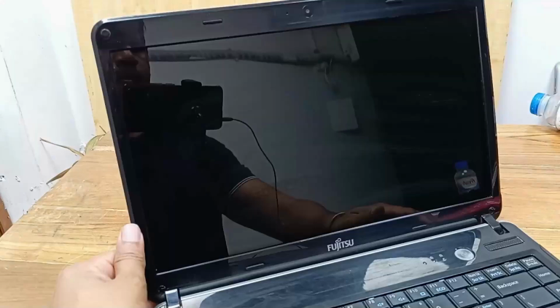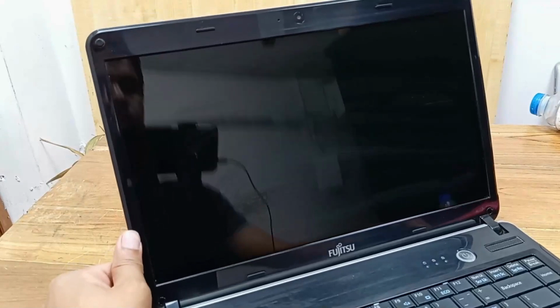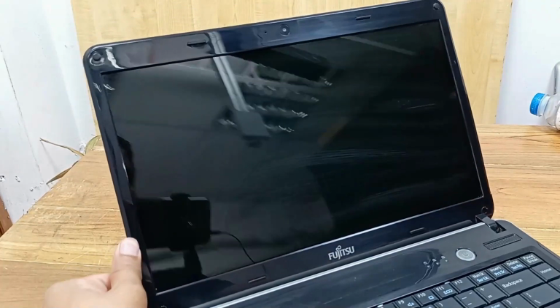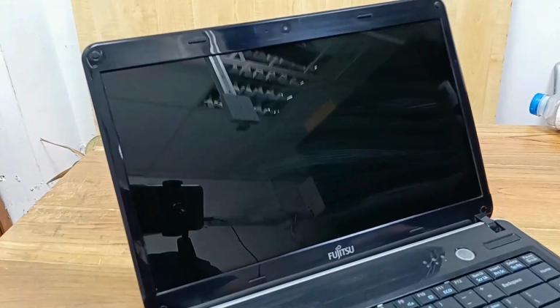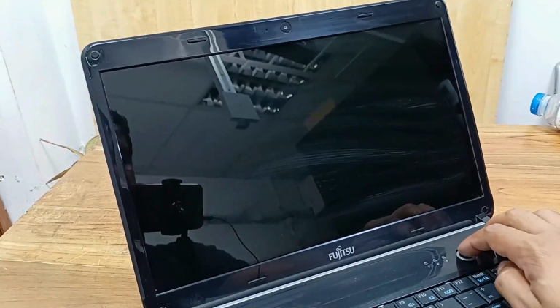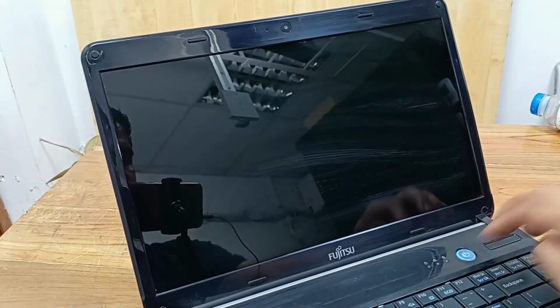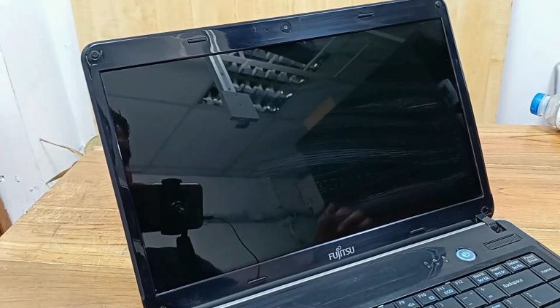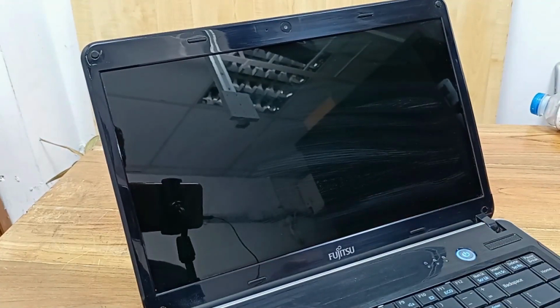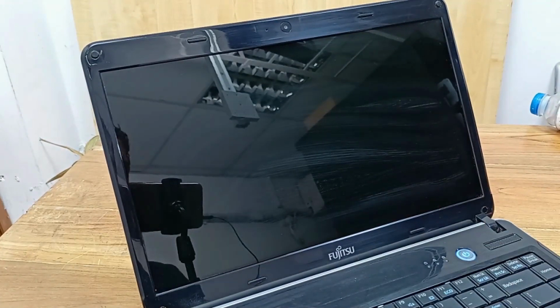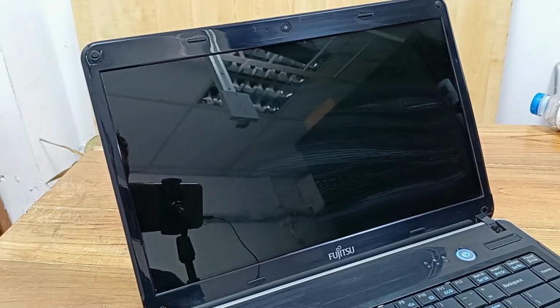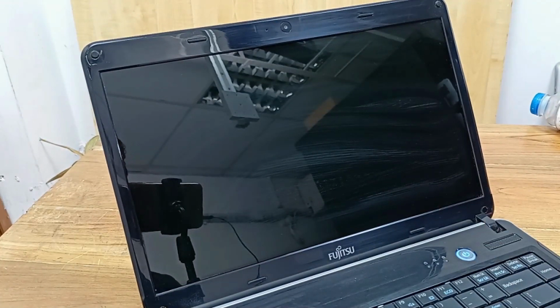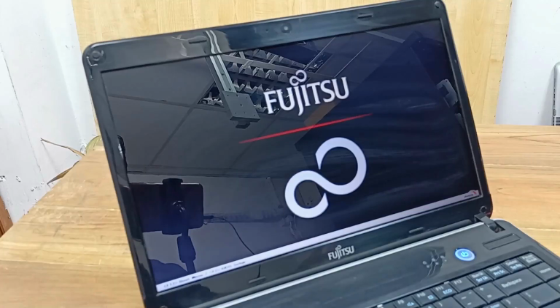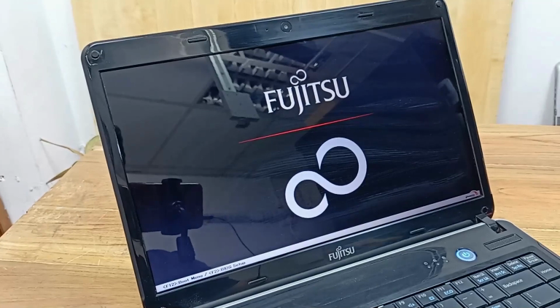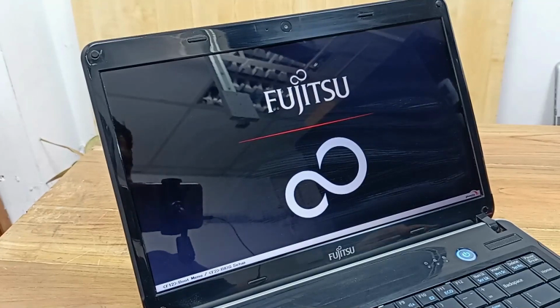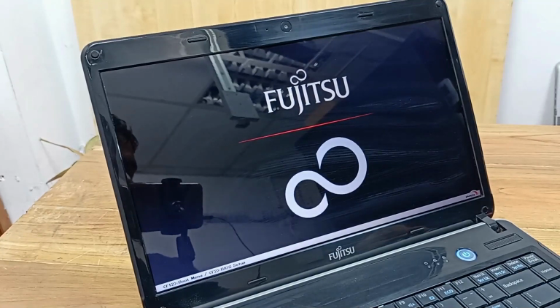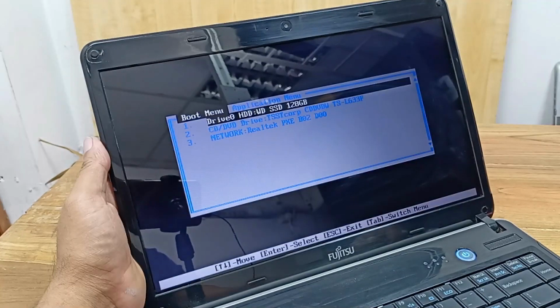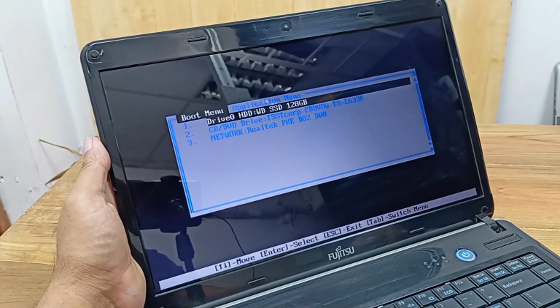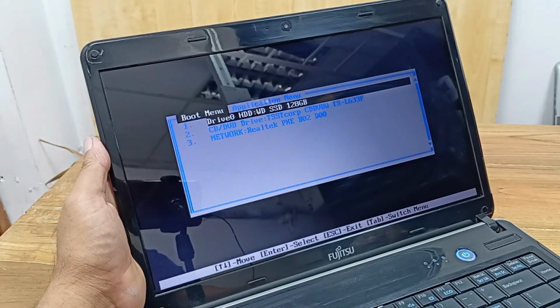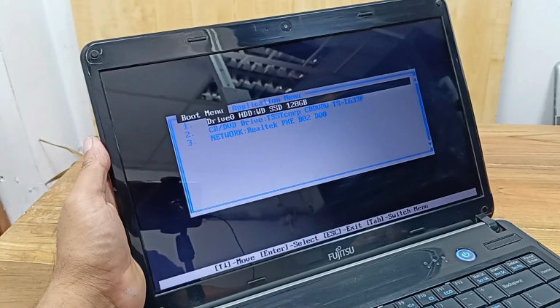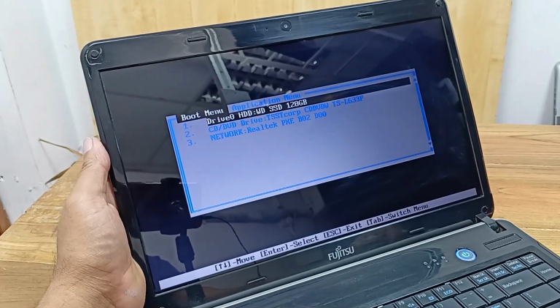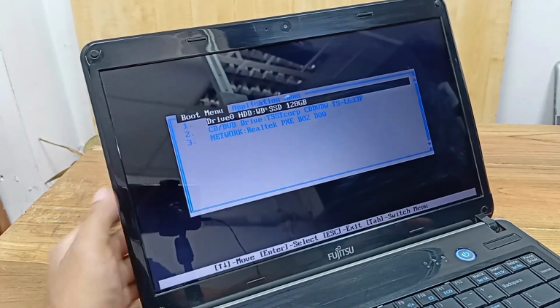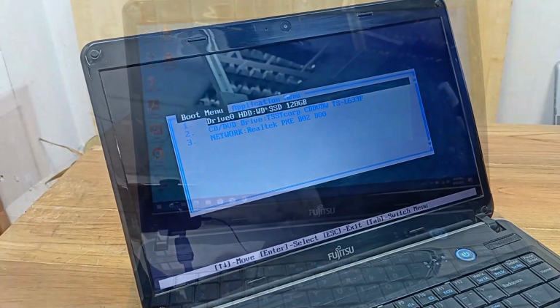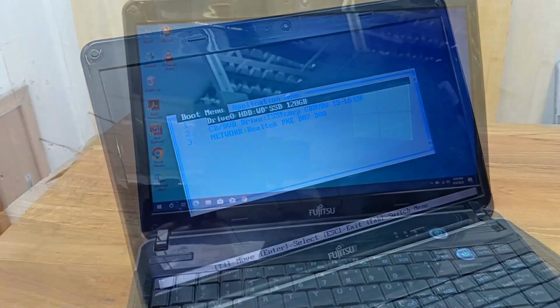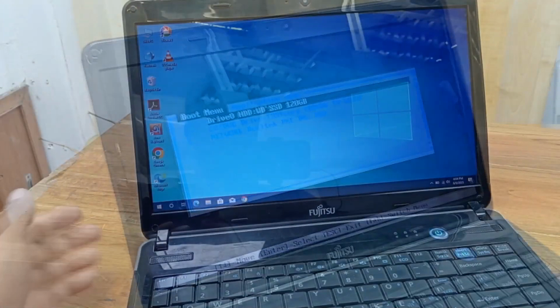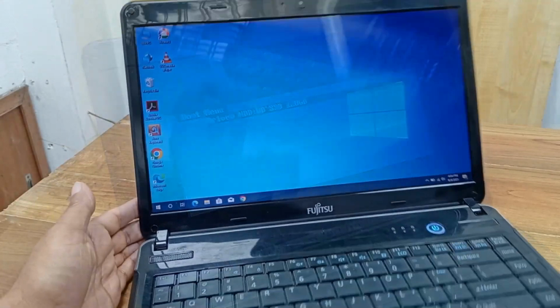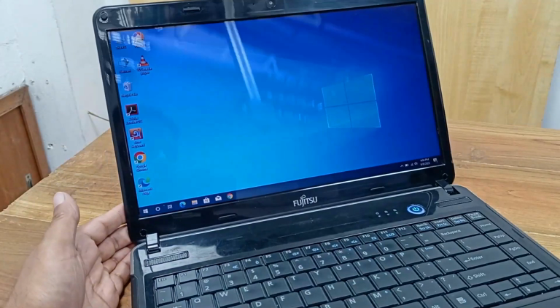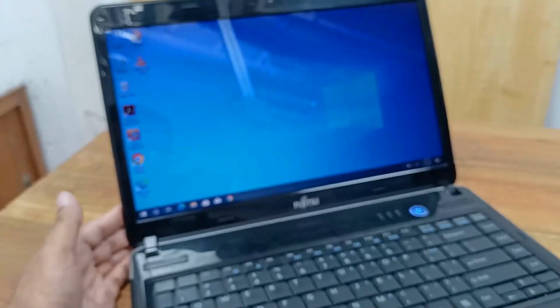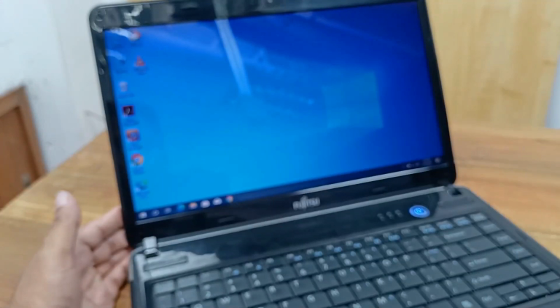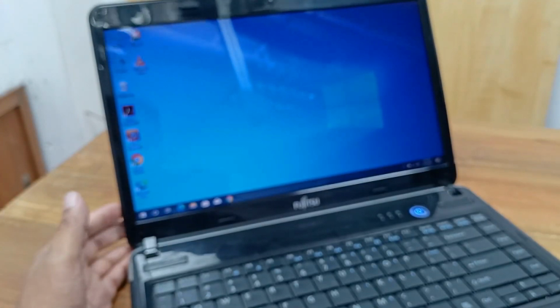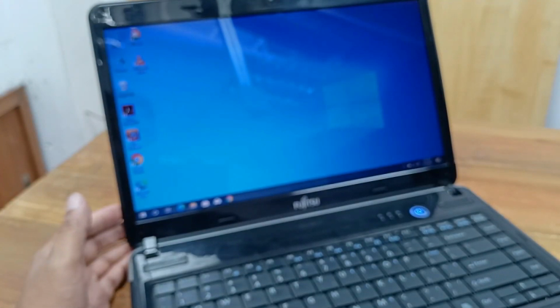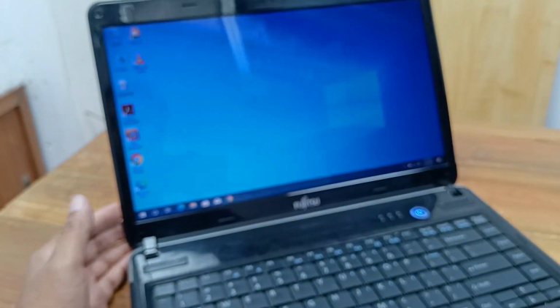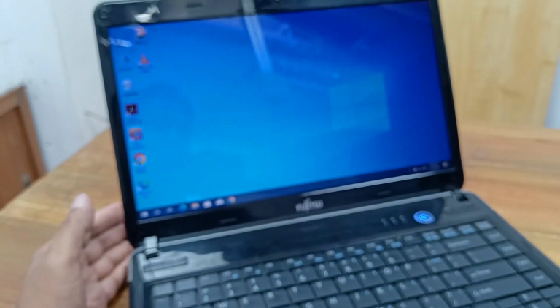Our laptop is fully clean now. Let's turn on the laptop. The laptop is turning on. After installing the new Windows, the laptop is working fine.